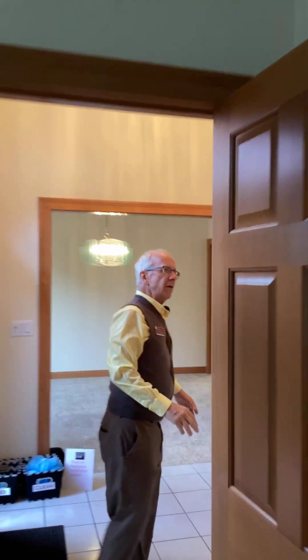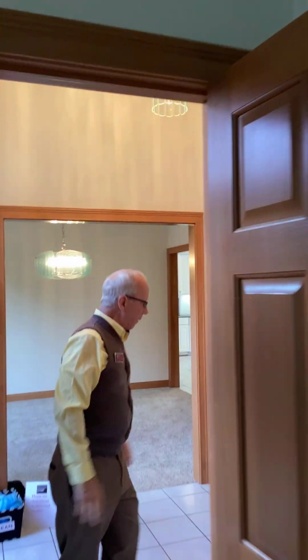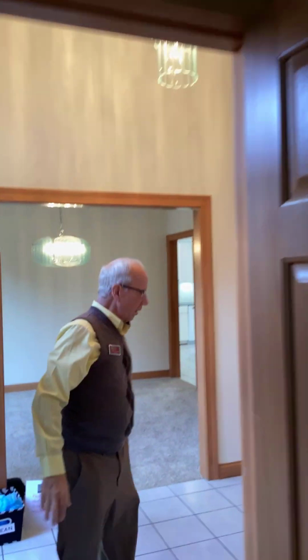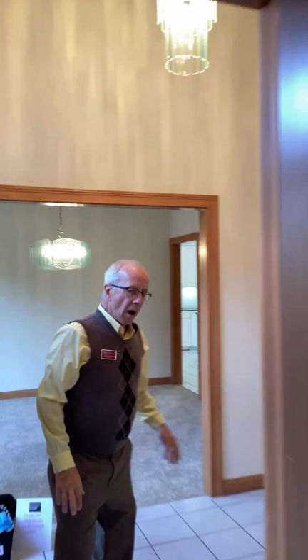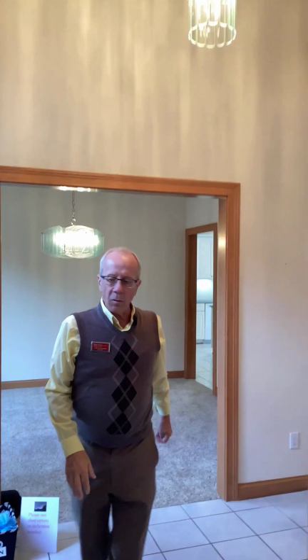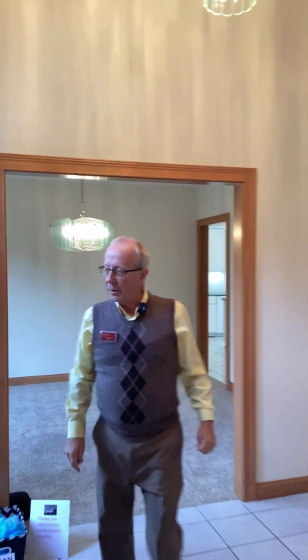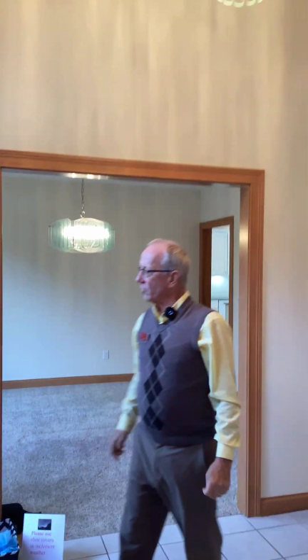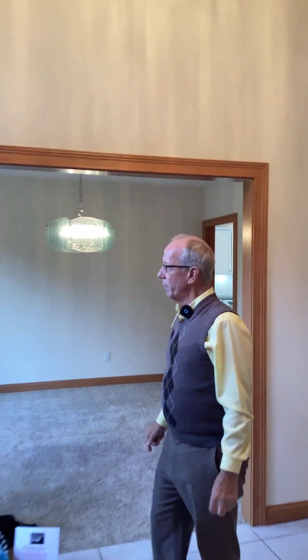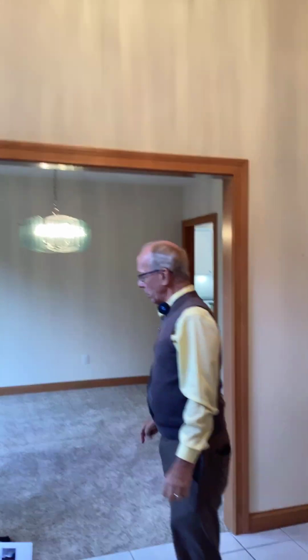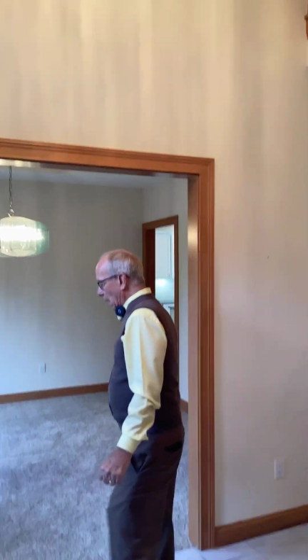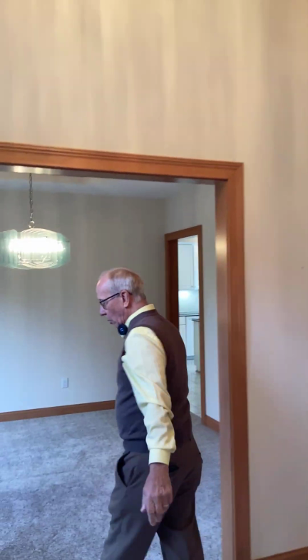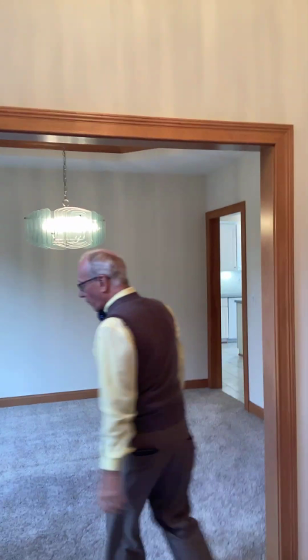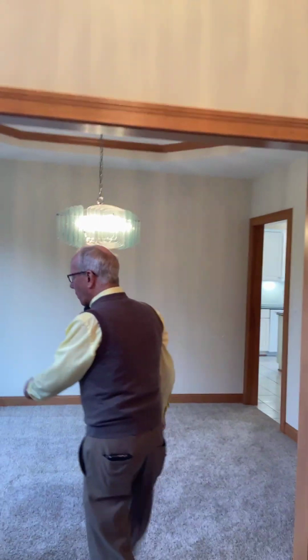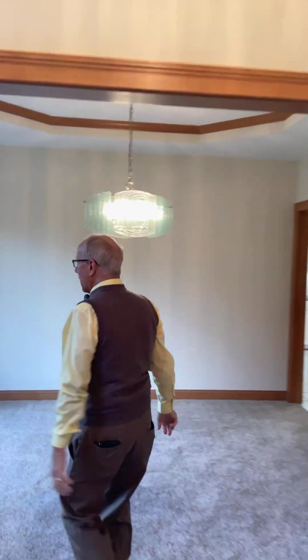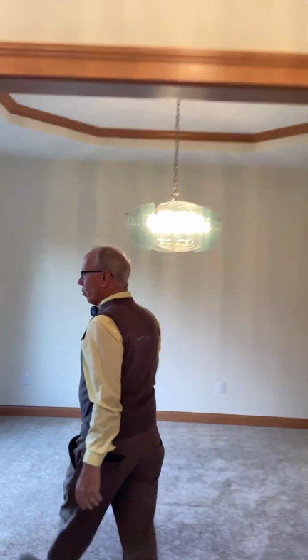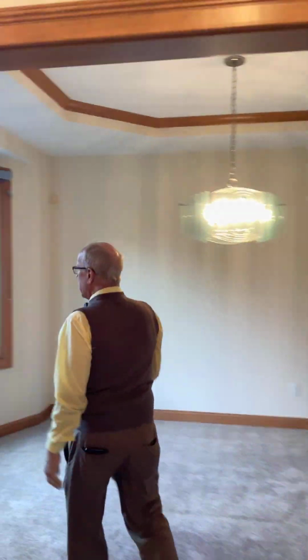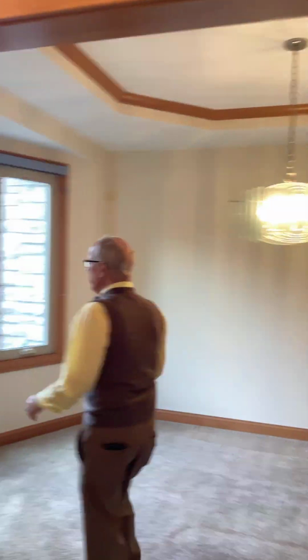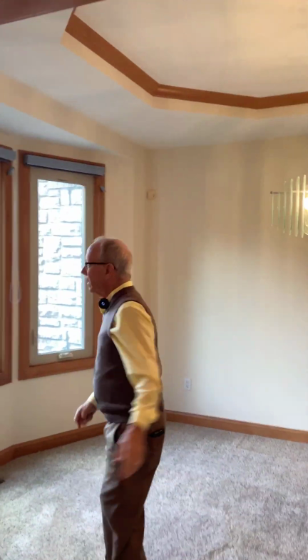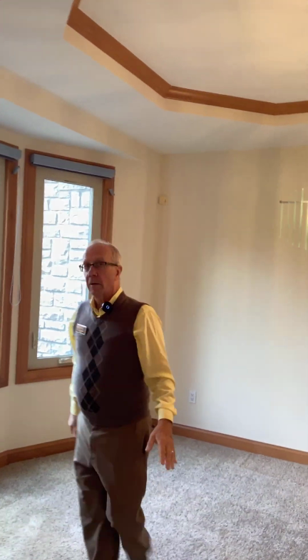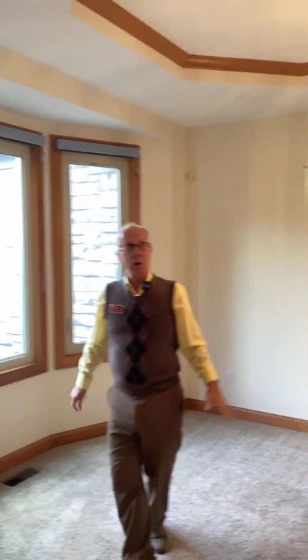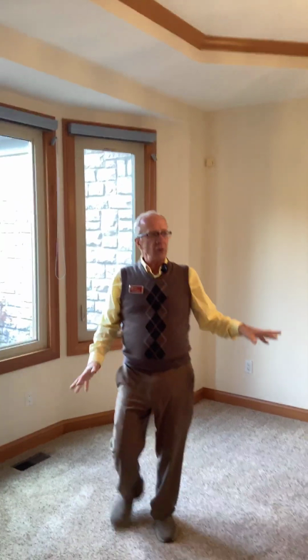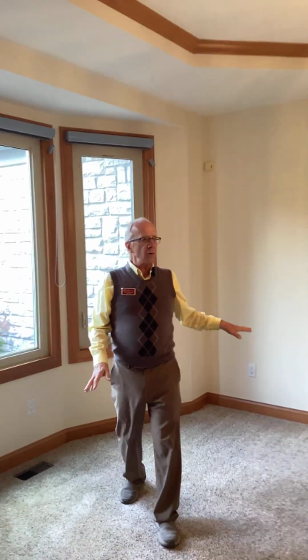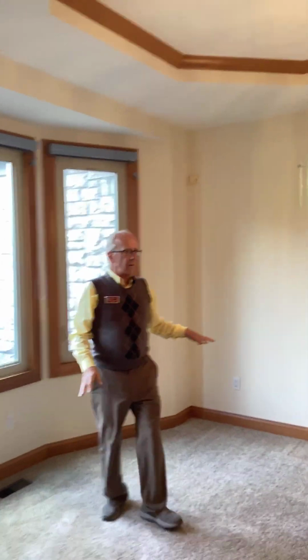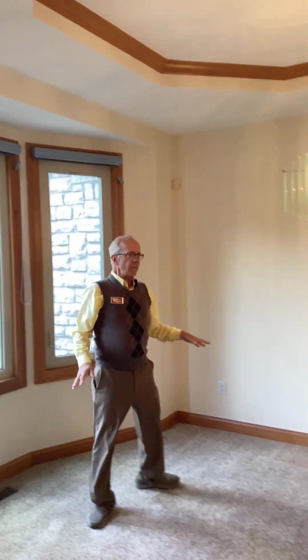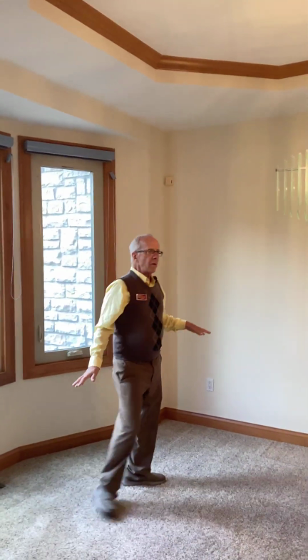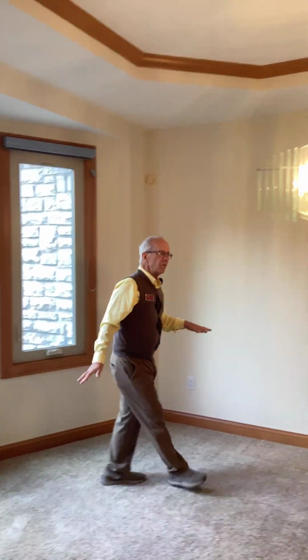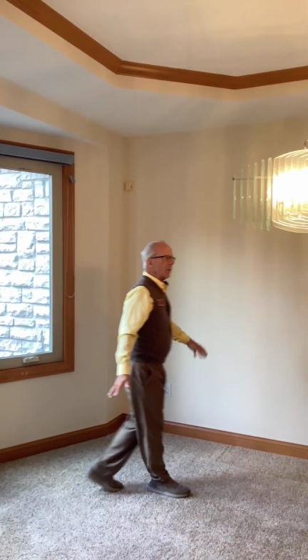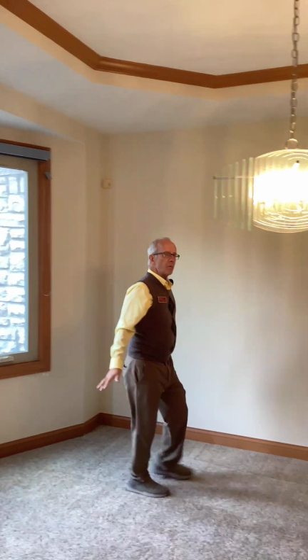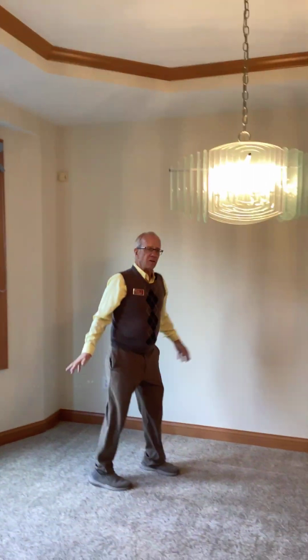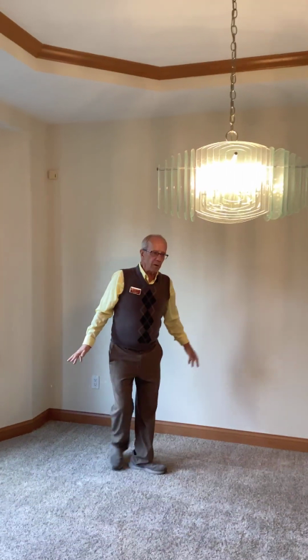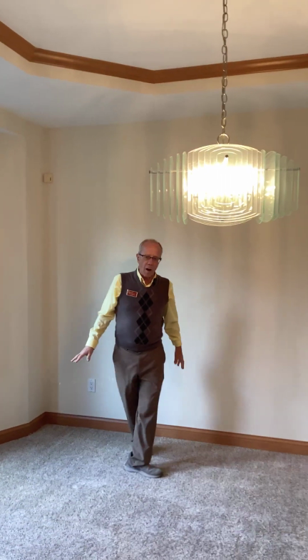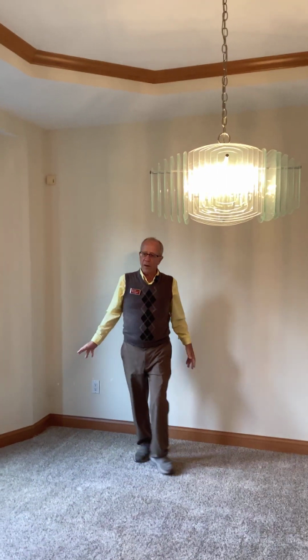C.V. Perry was a high-quality custom builder. We have a formal dining room here, so you can entertain your friends and family here for Thanksgiving or the holidays.